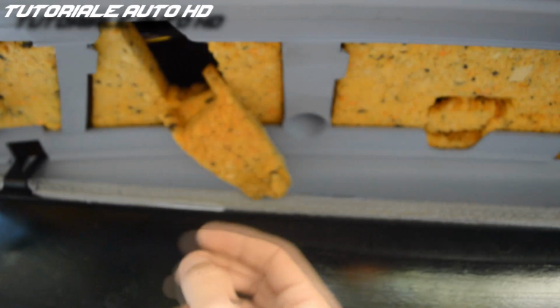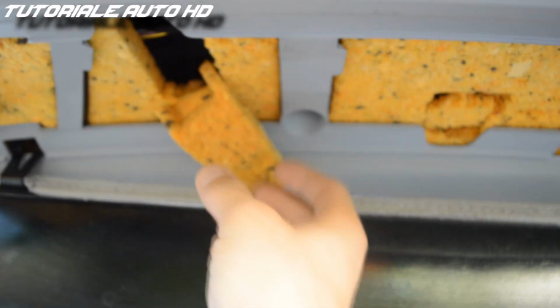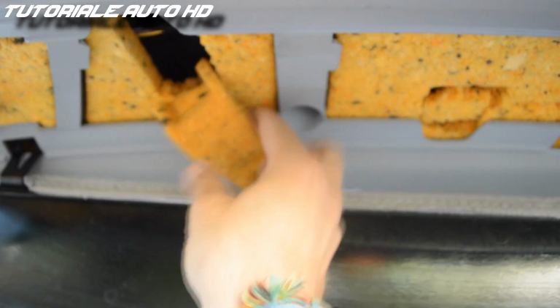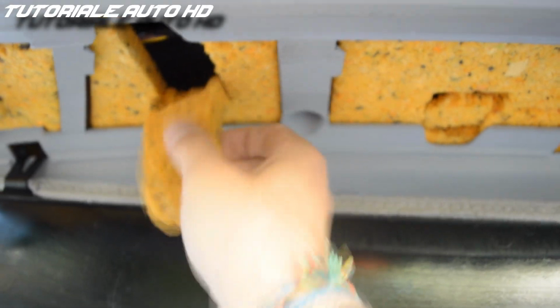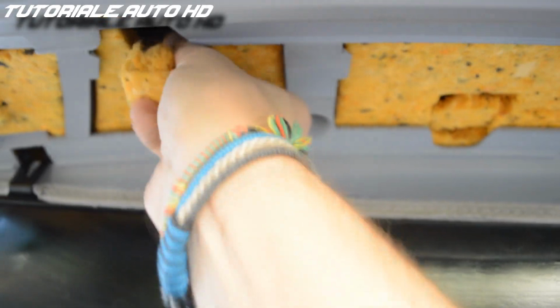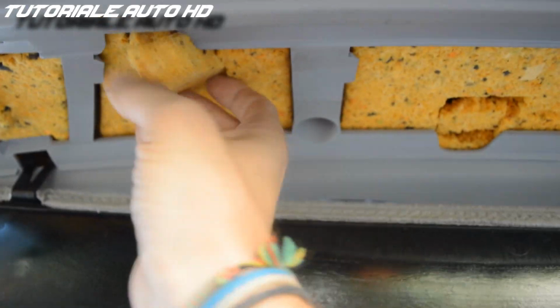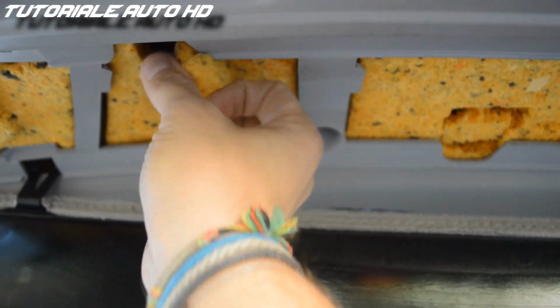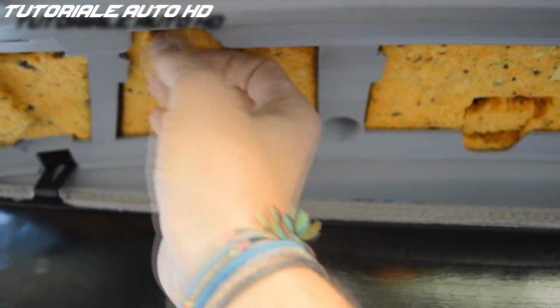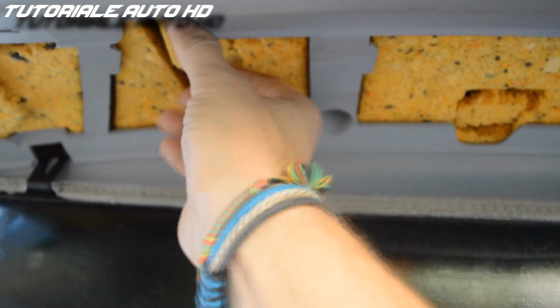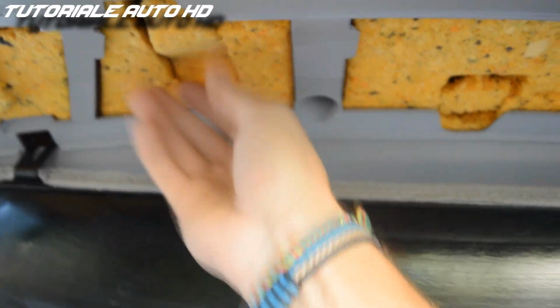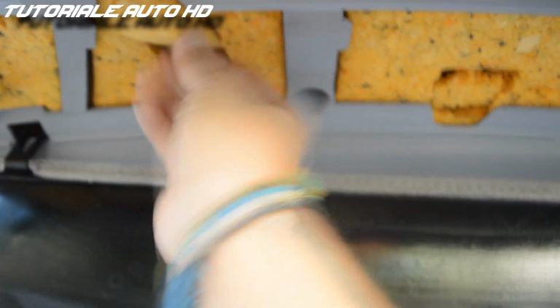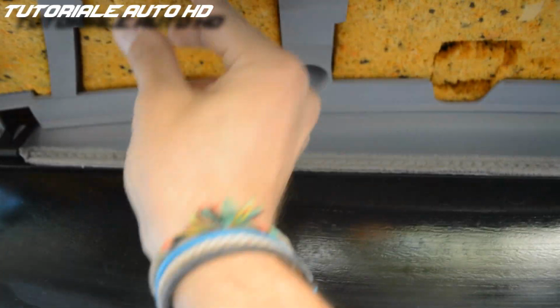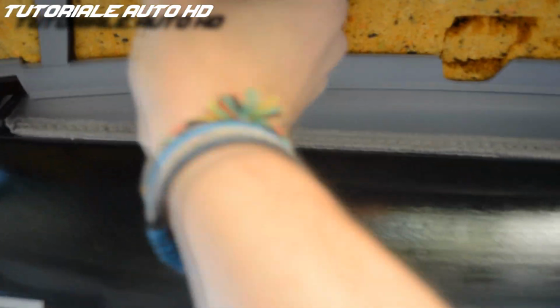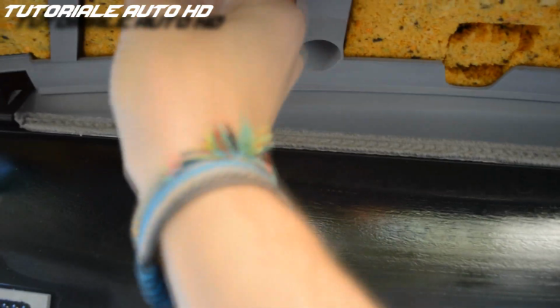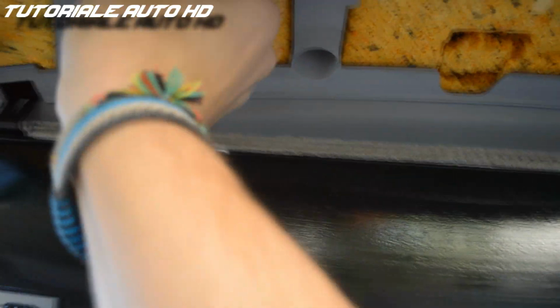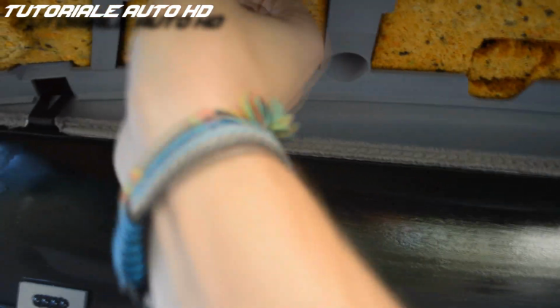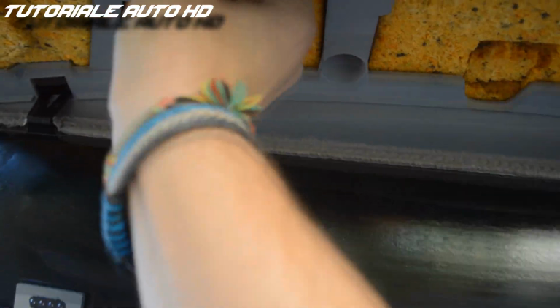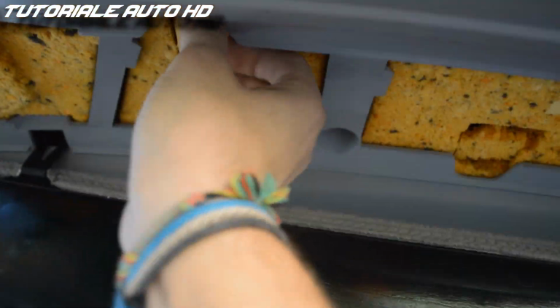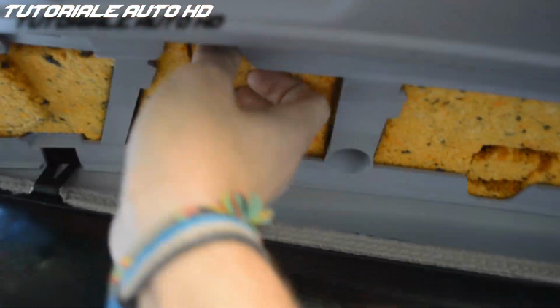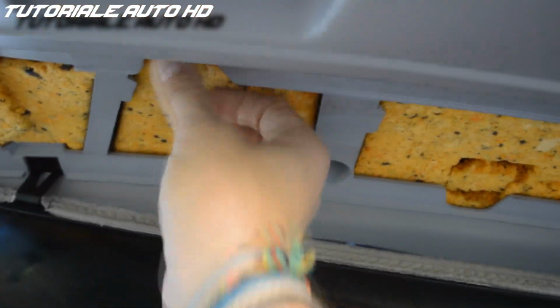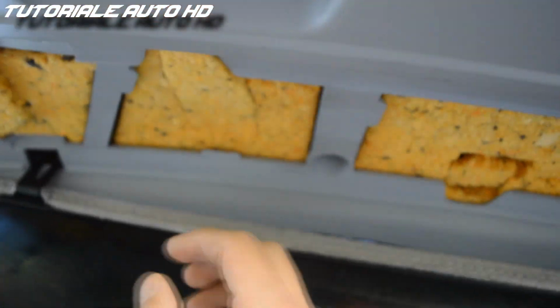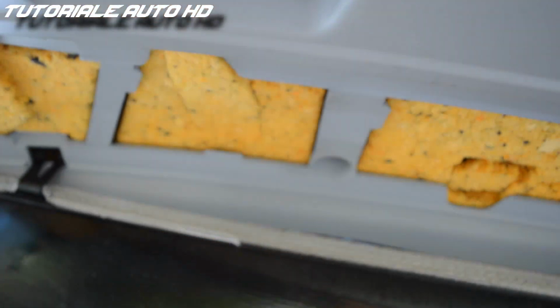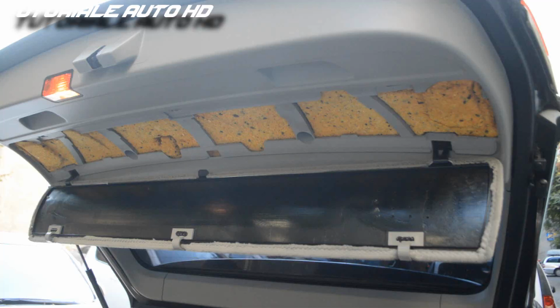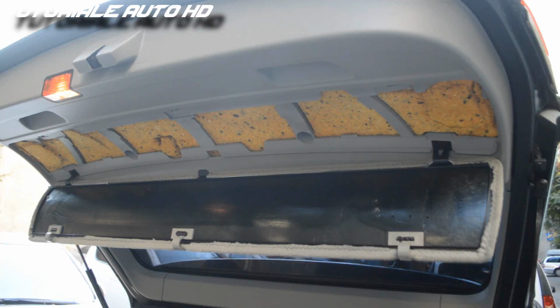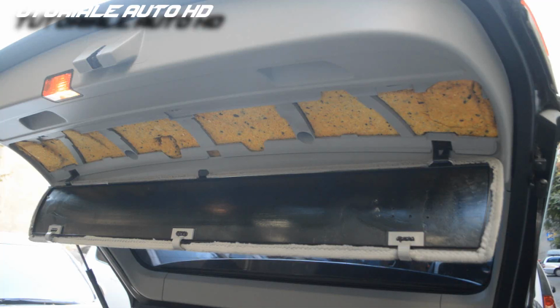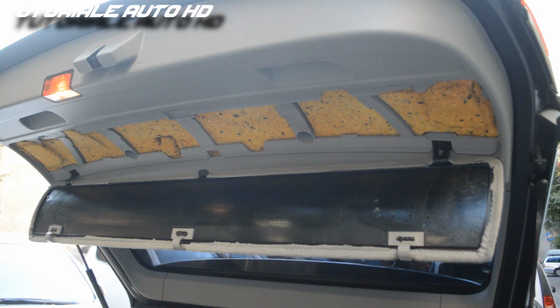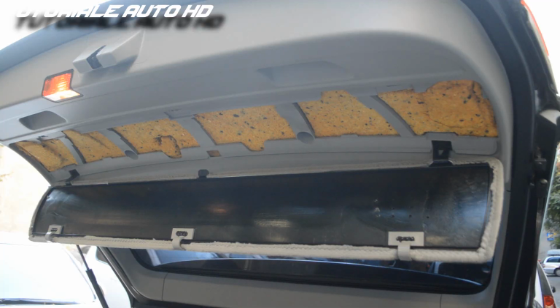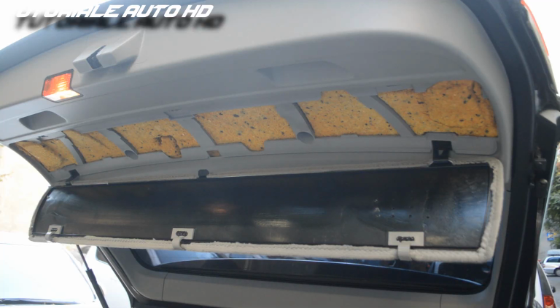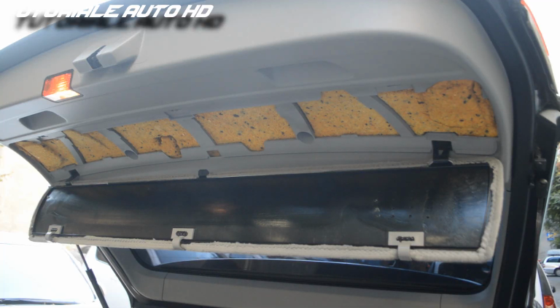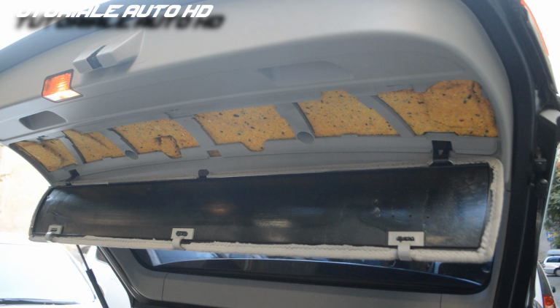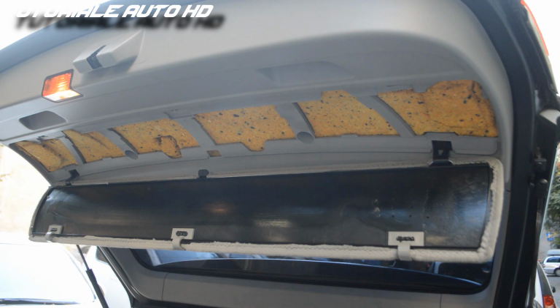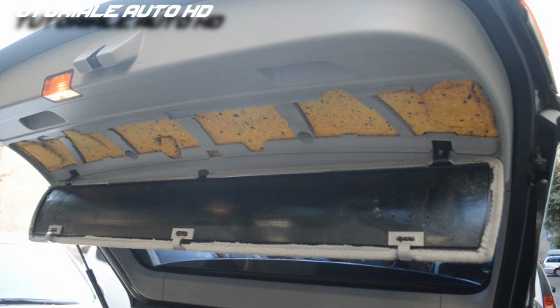Put back the protection. Put back the panel and press the clips until it snaps.